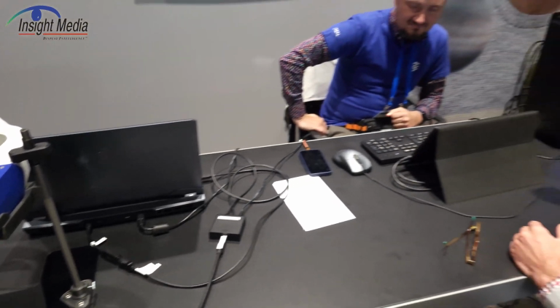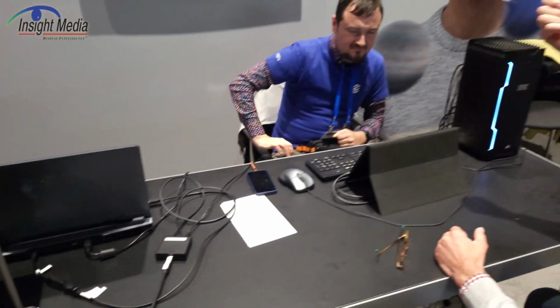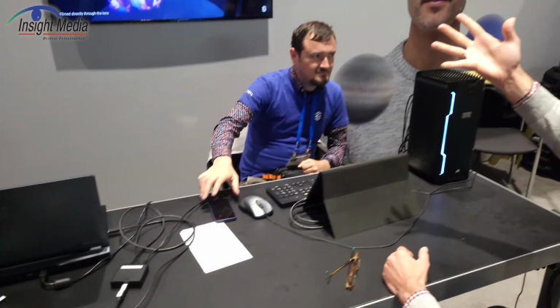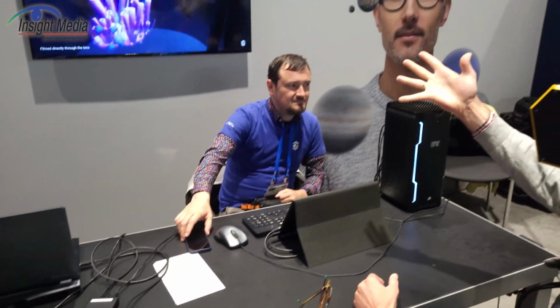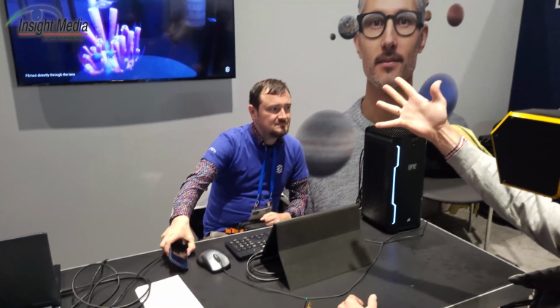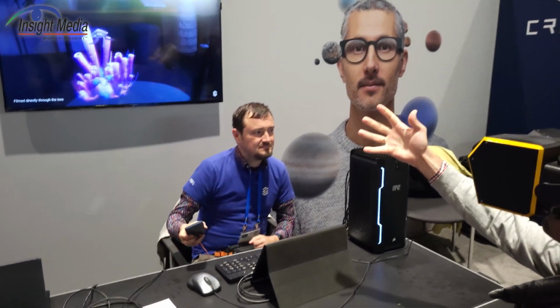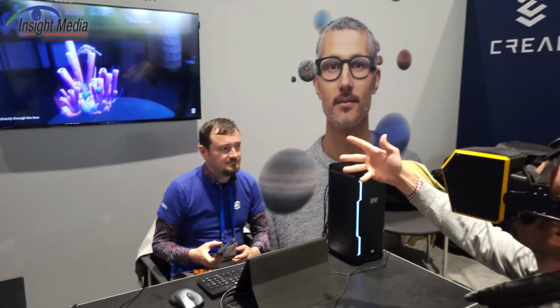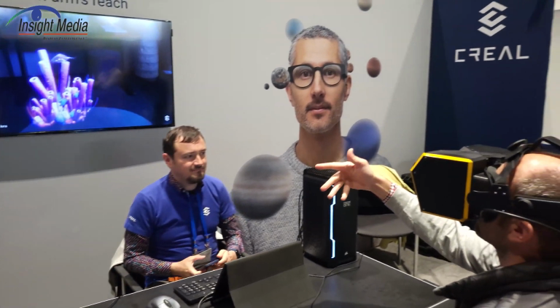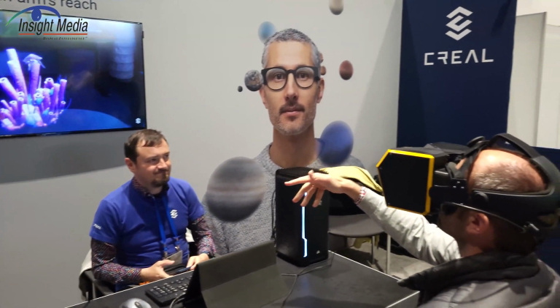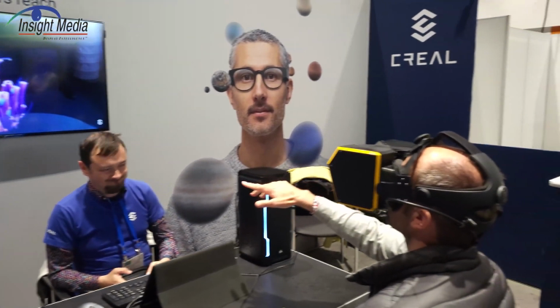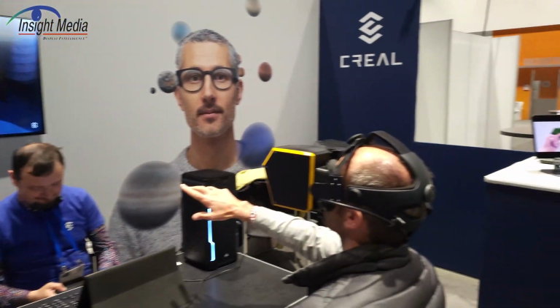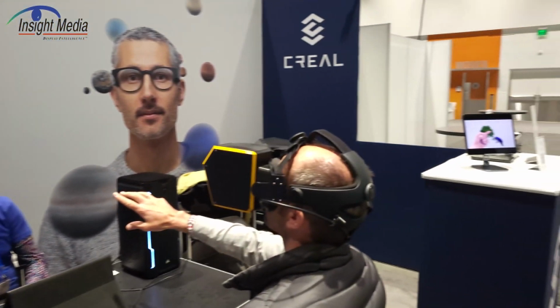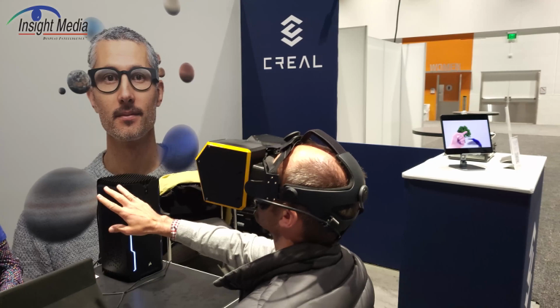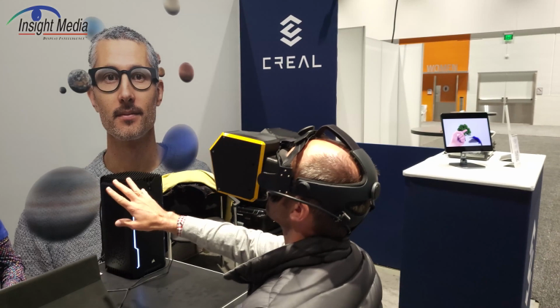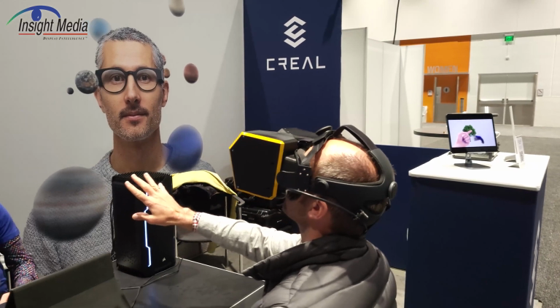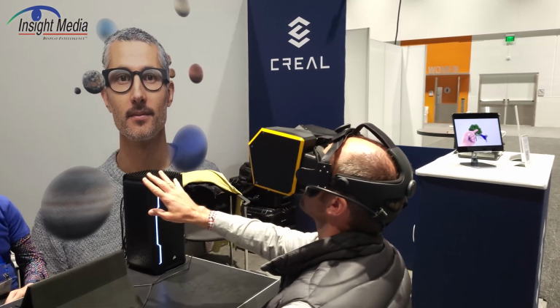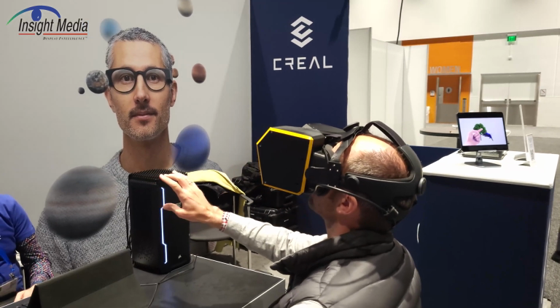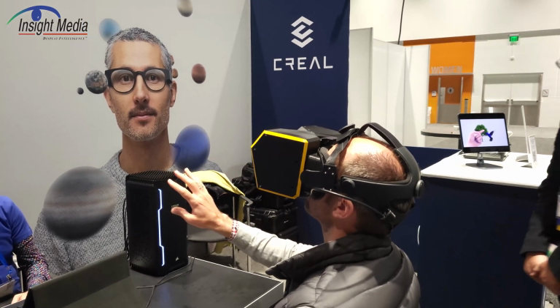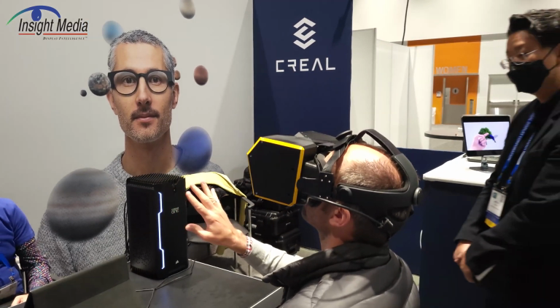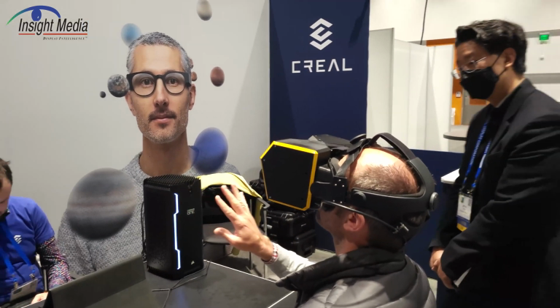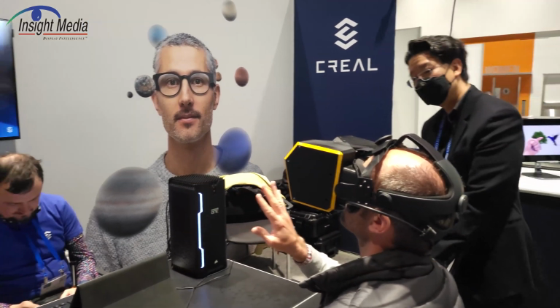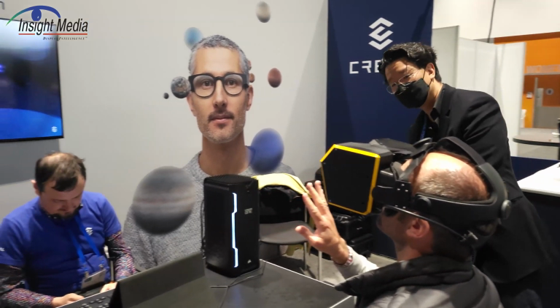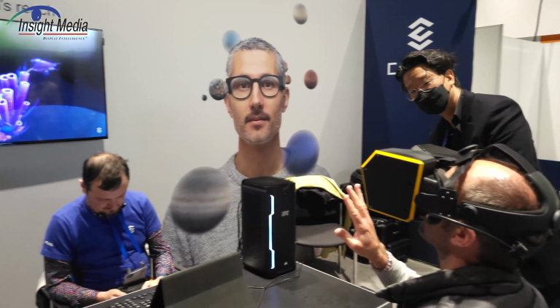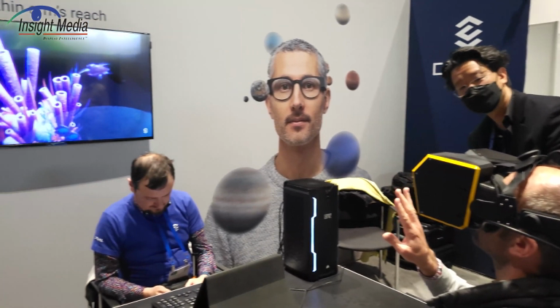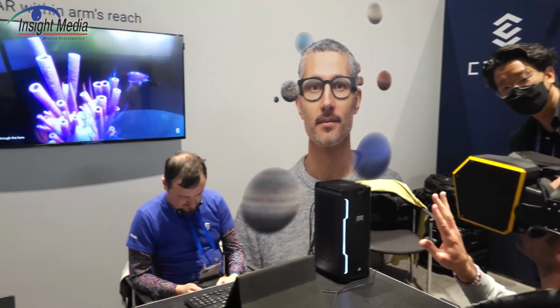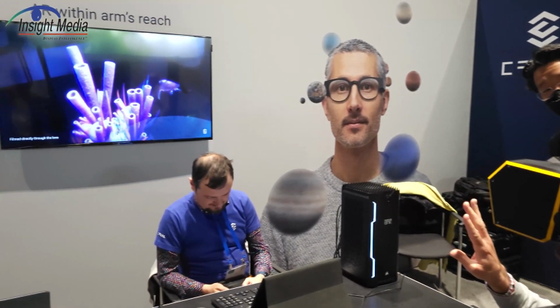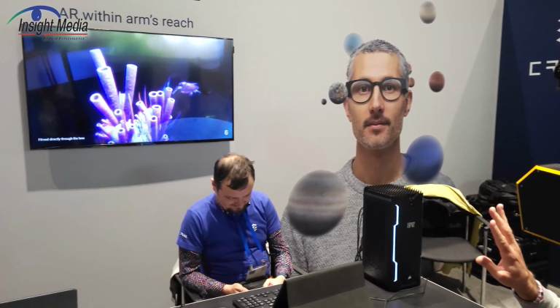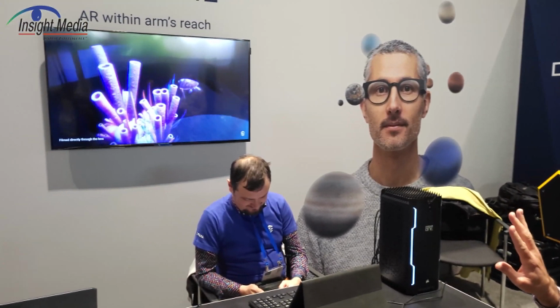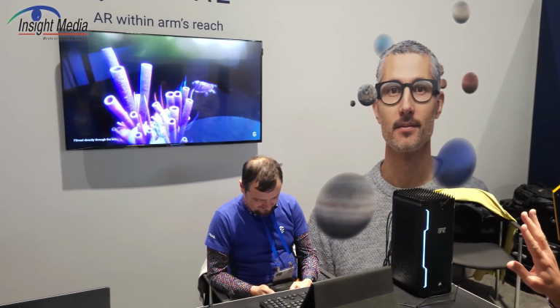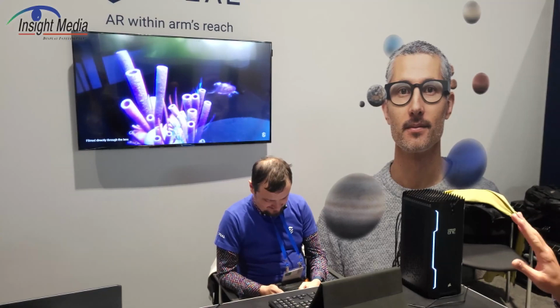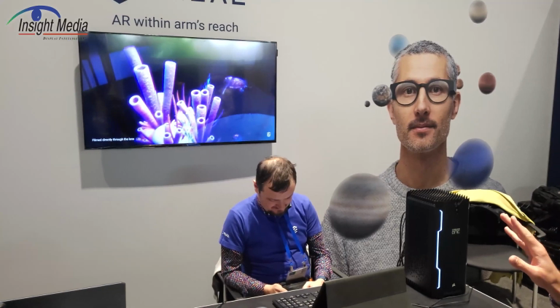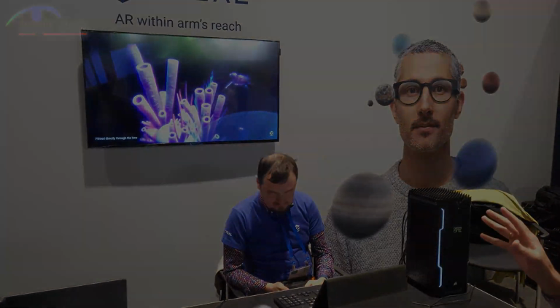Here we have the VR headset that they're showing. What's up on the screen is kind of what you can see.